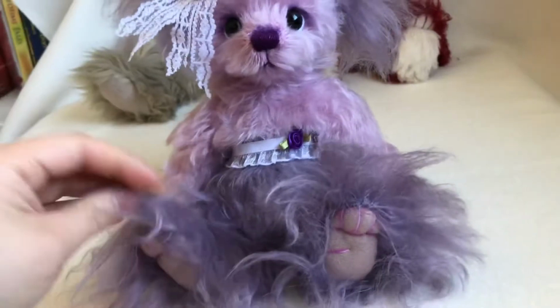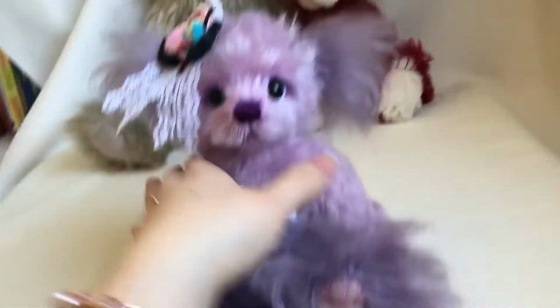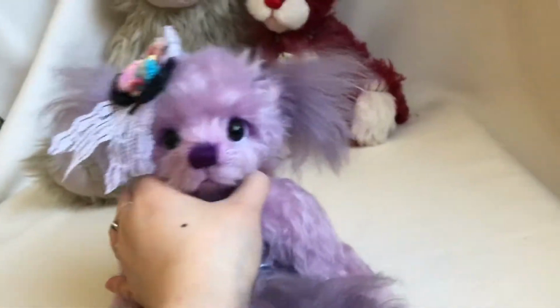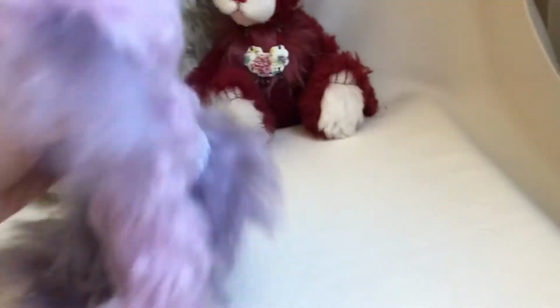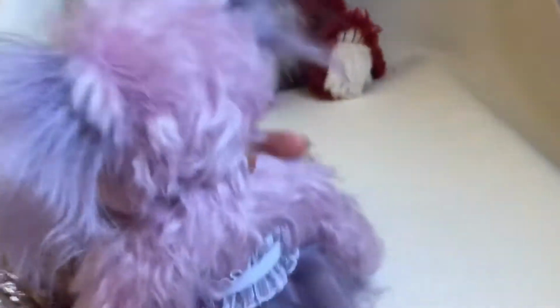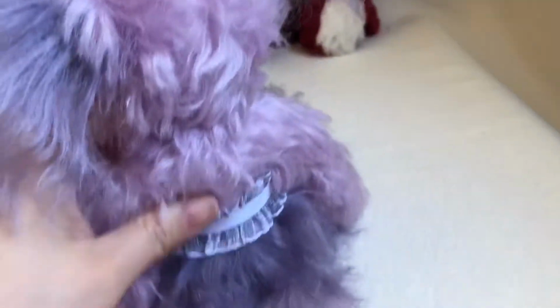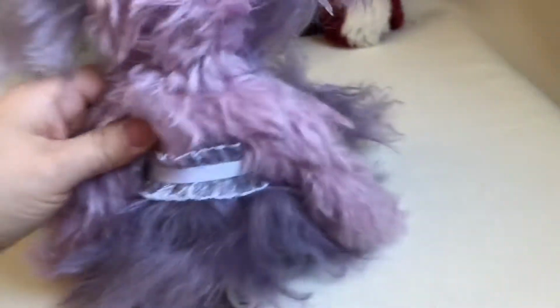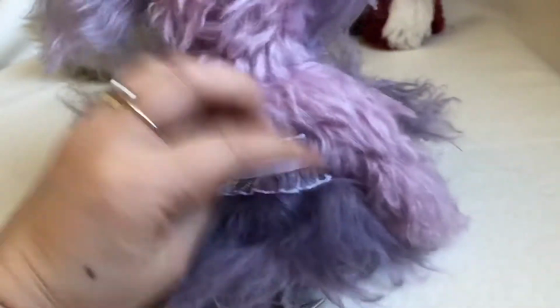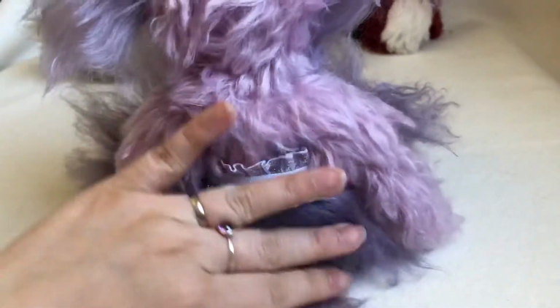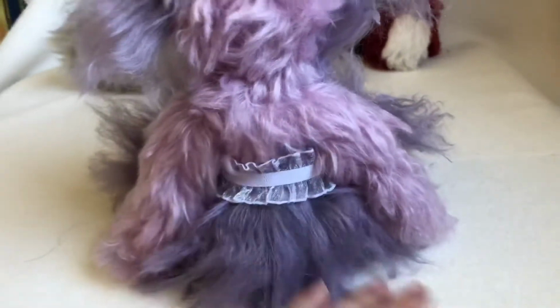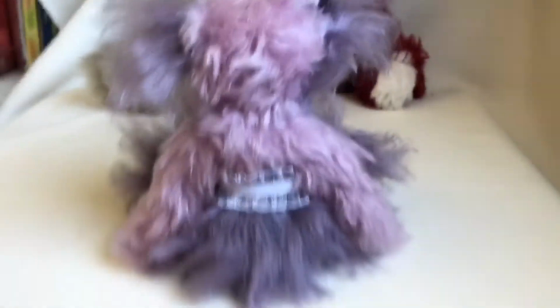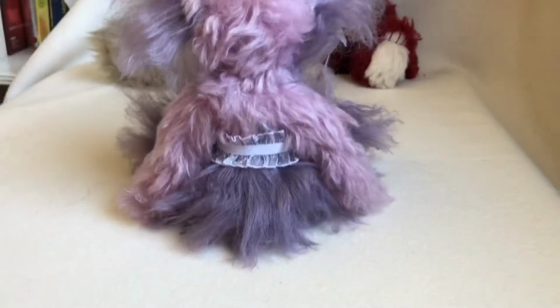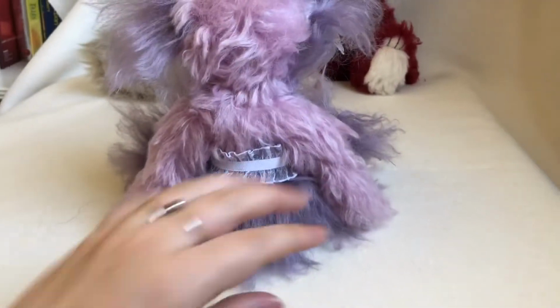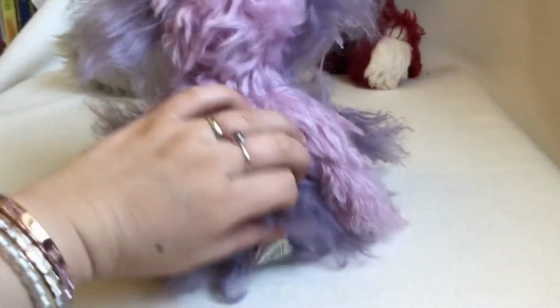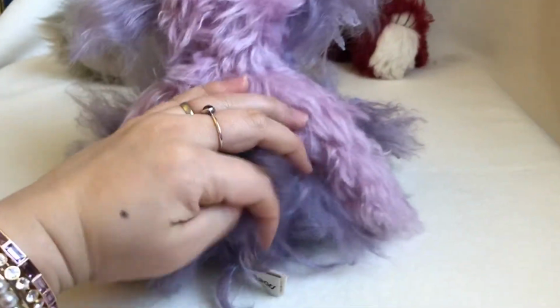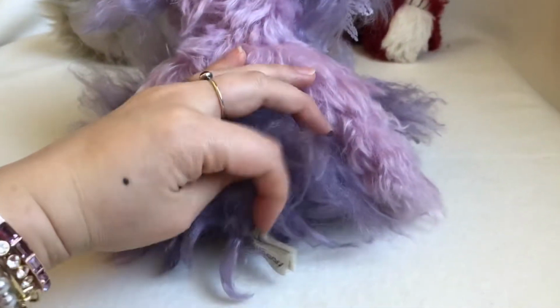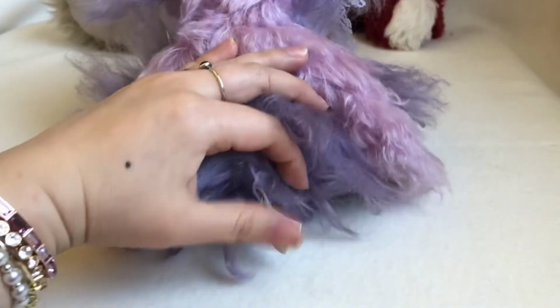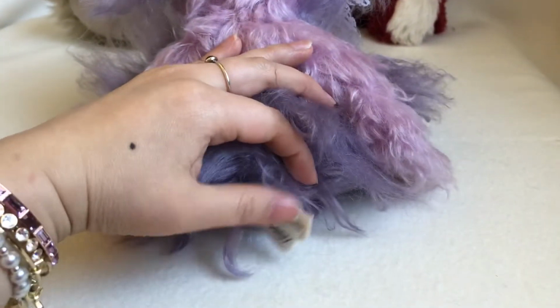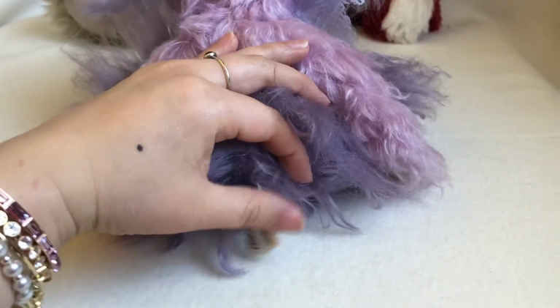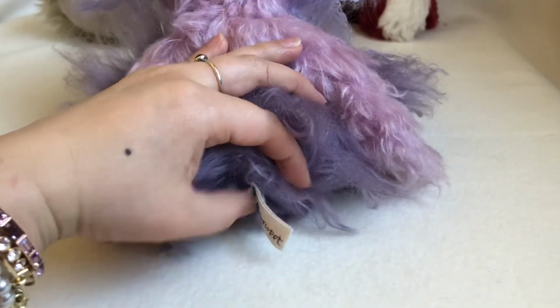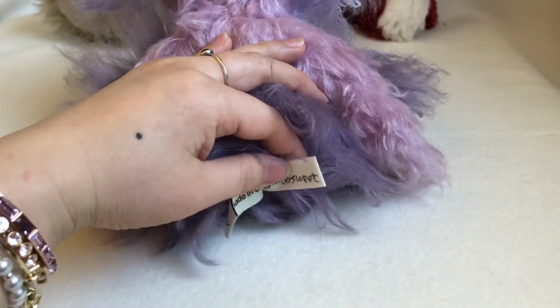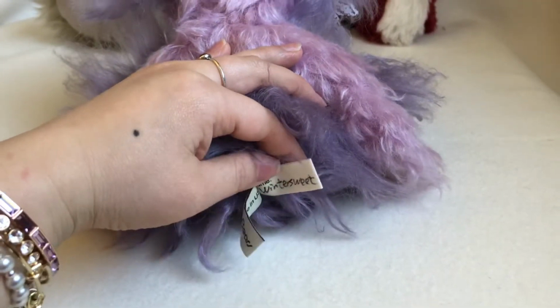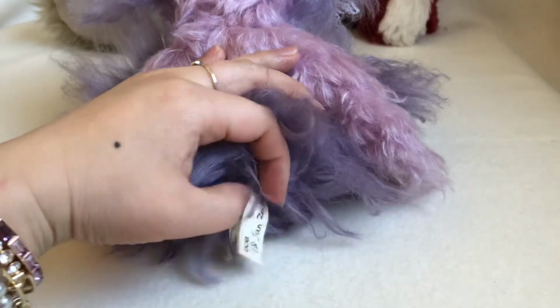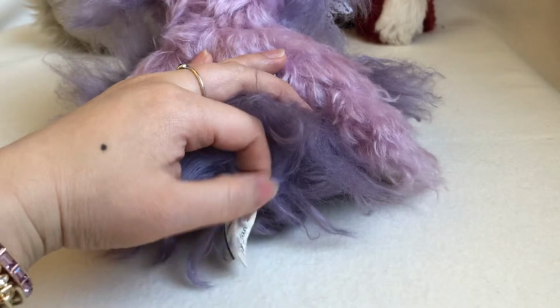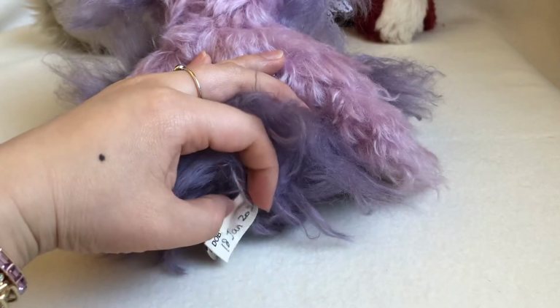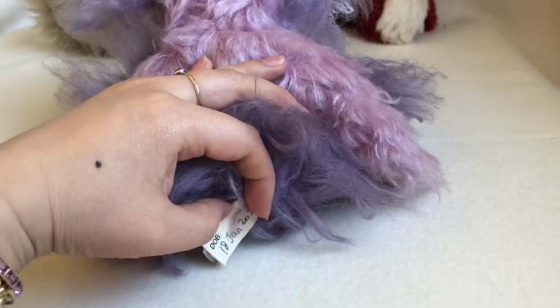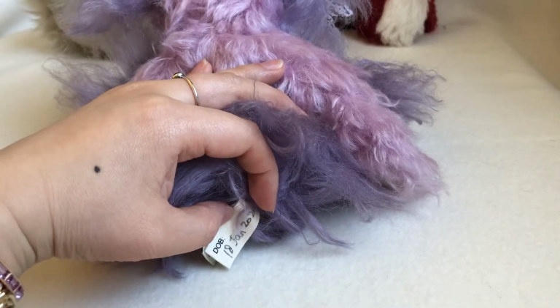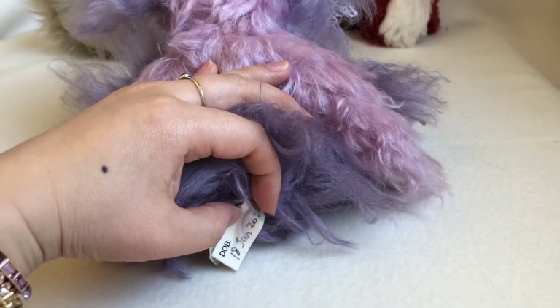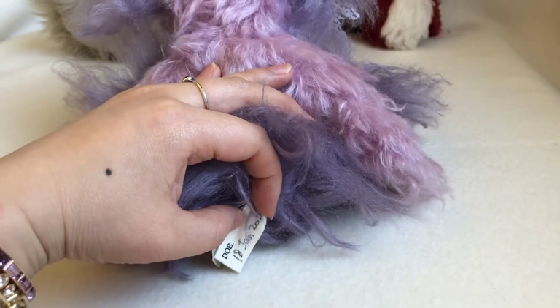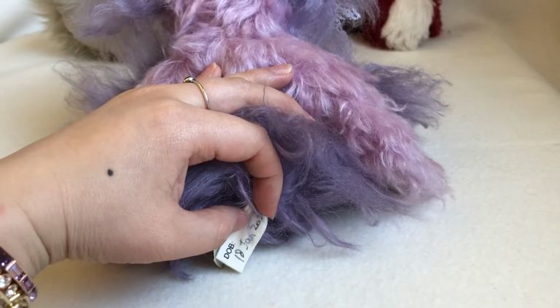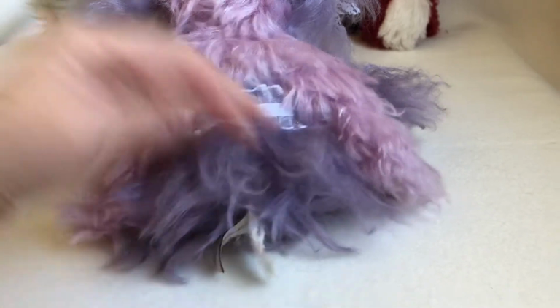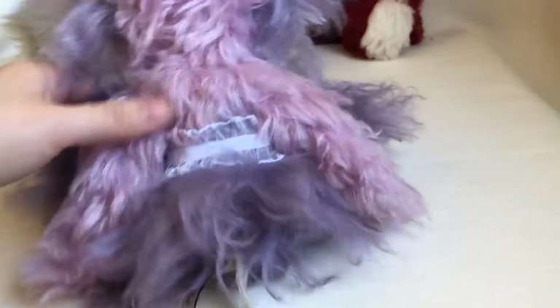Let's see her bag. She has her tag with her name and birthday — that's January 18th, 2020.